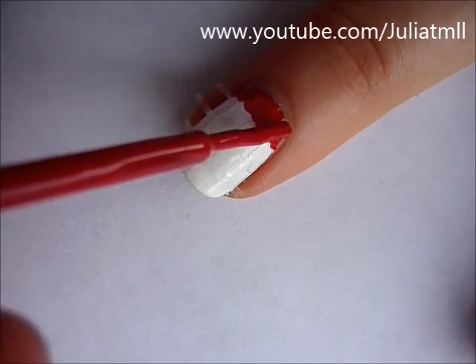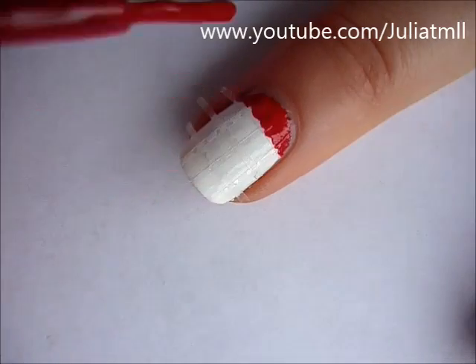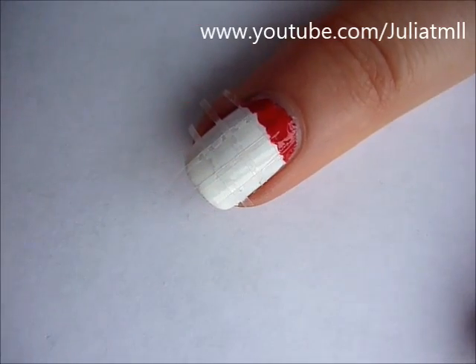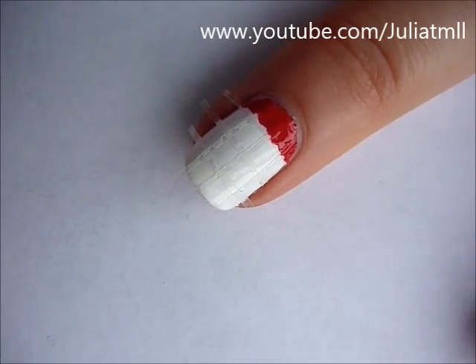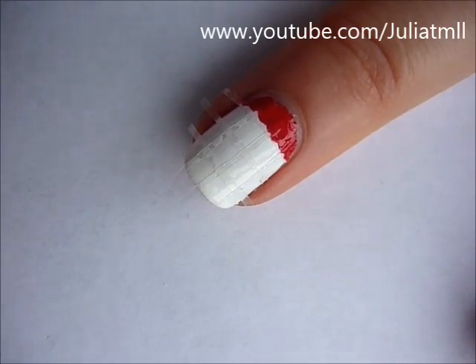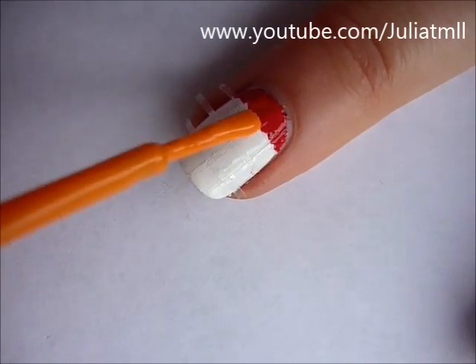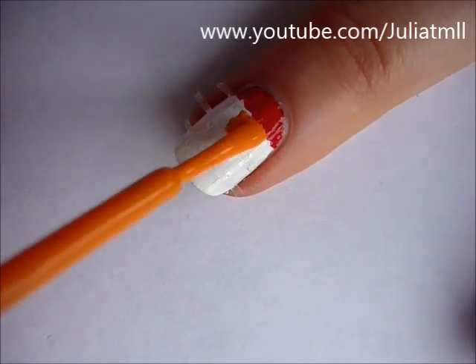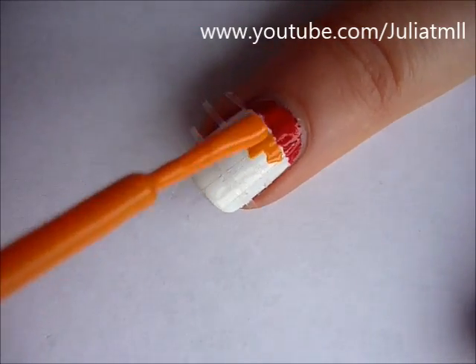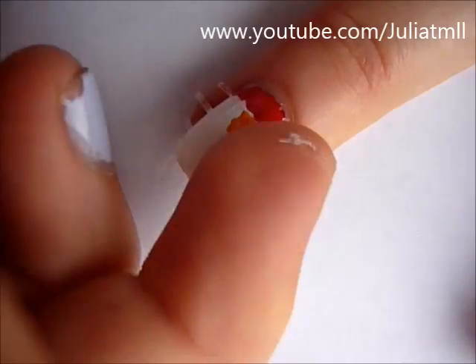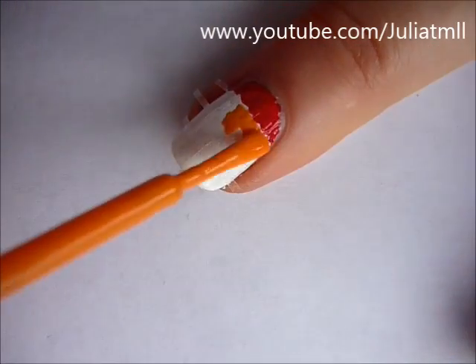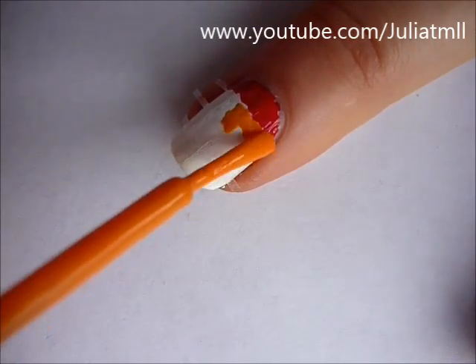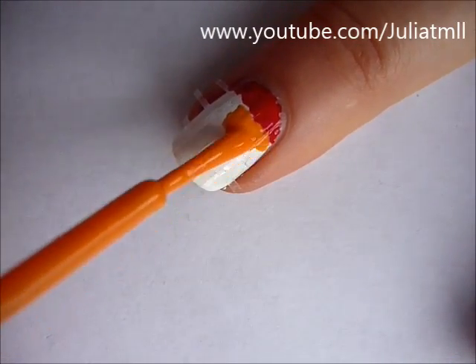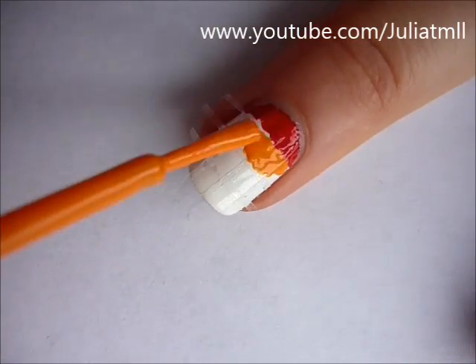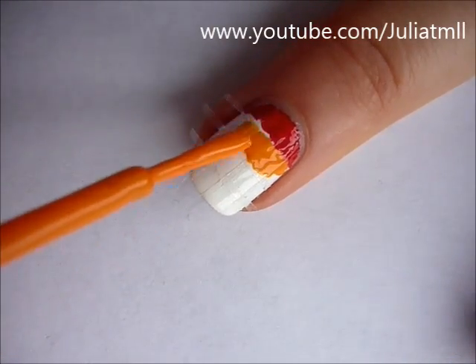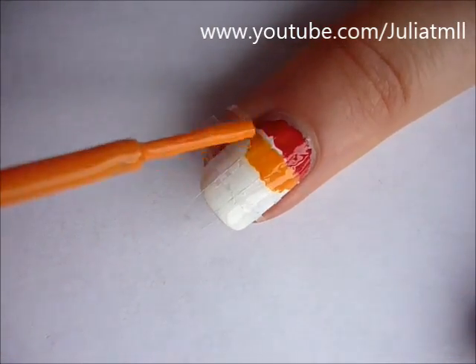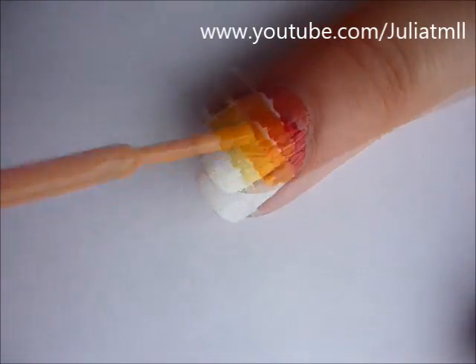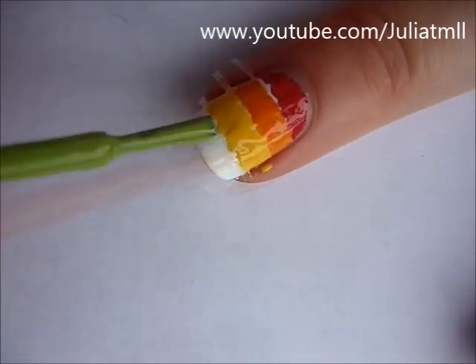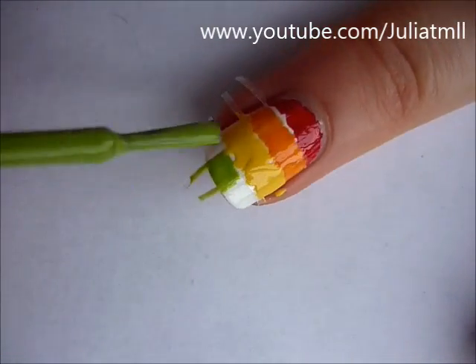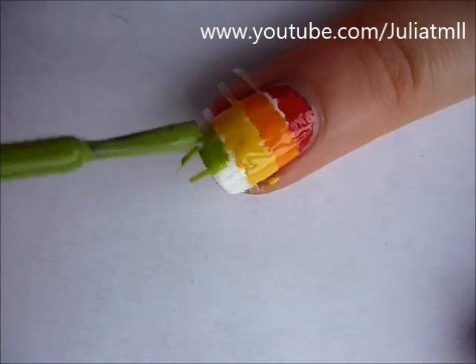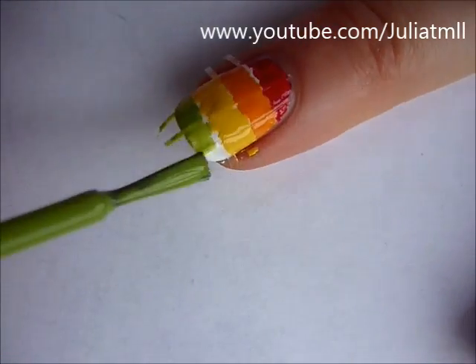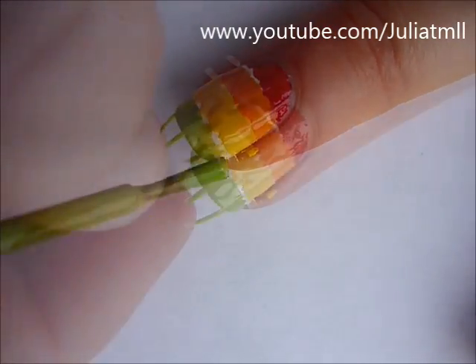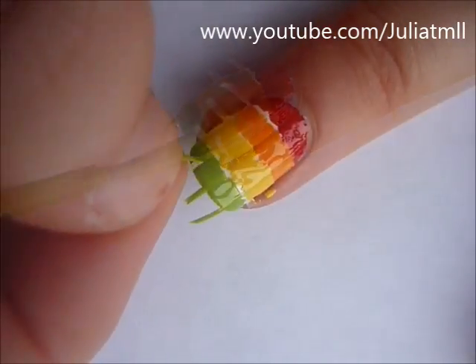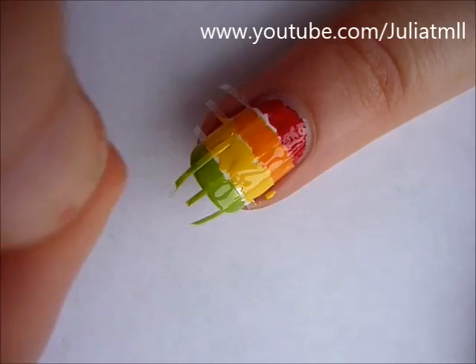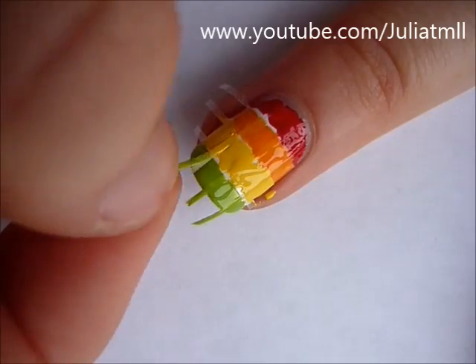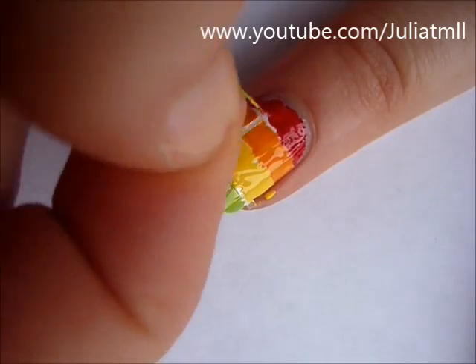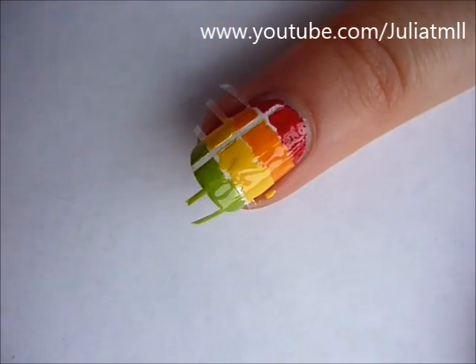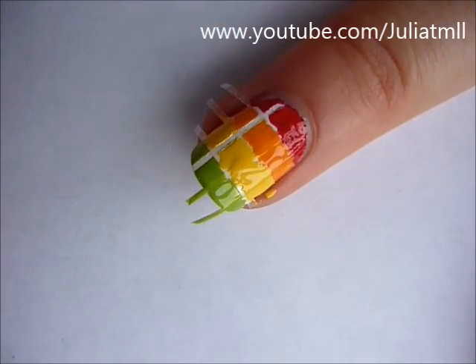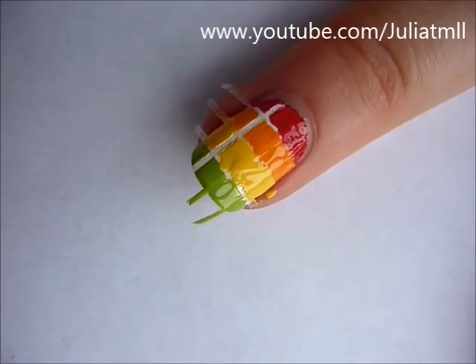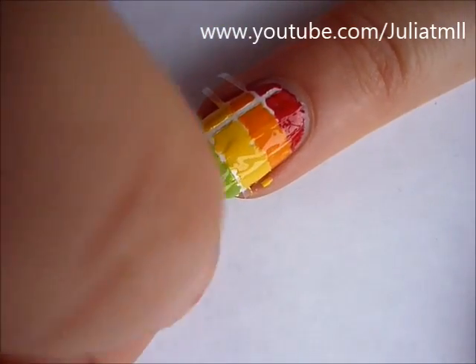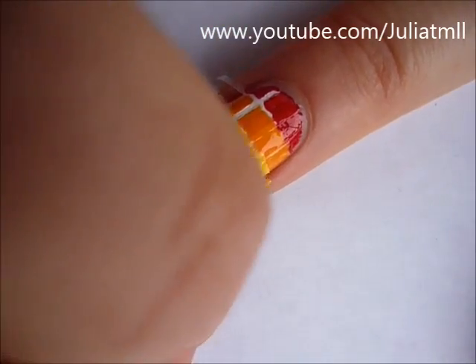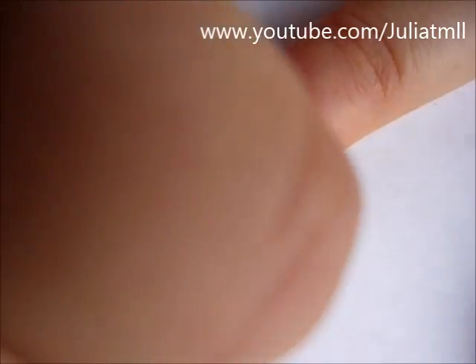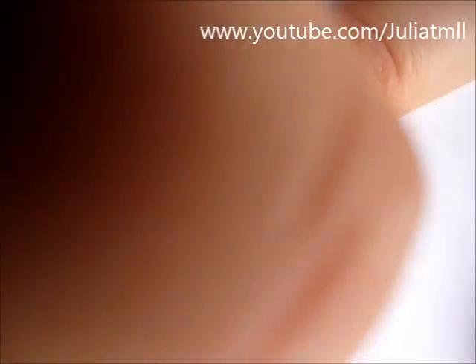By the way, if you want to see how I cut my scotch tape, click on the link in the video. Once you're done, peel off the tape and reveal a beautiful design underneath.